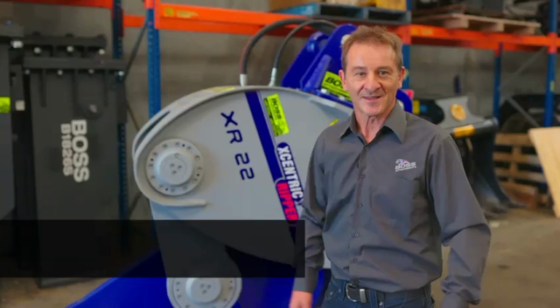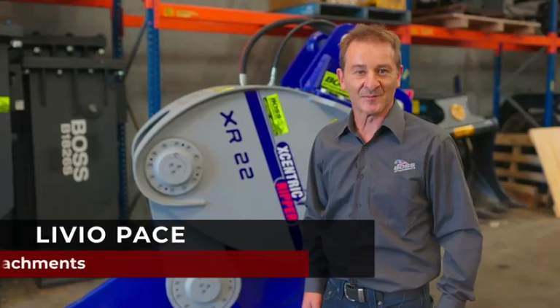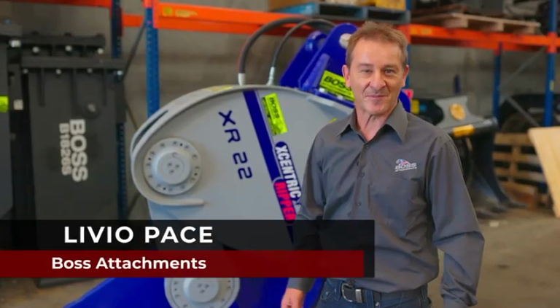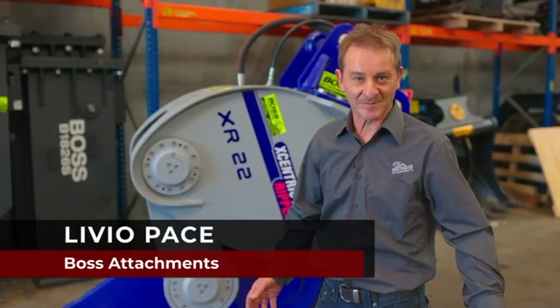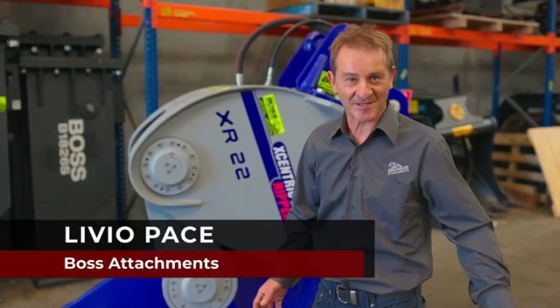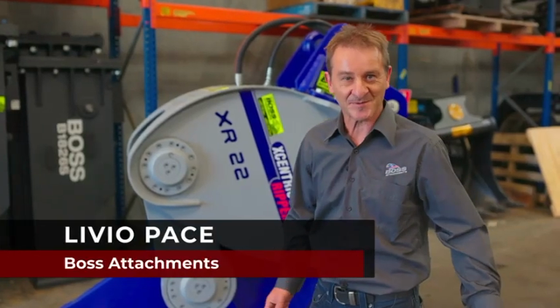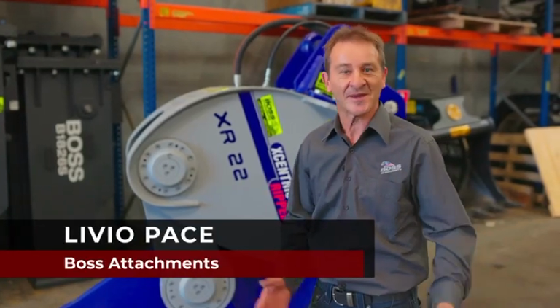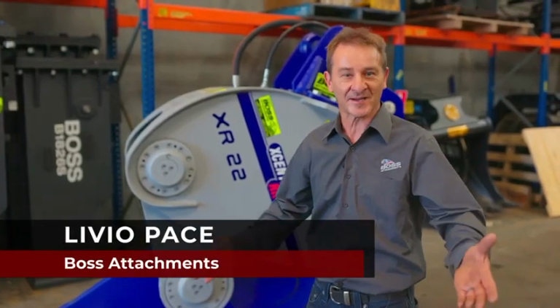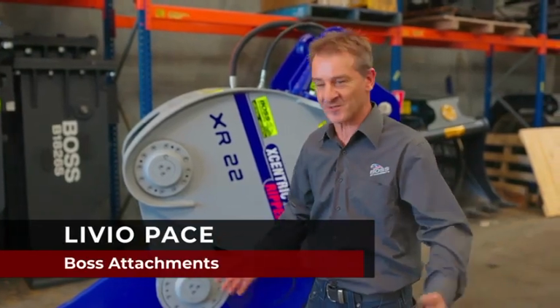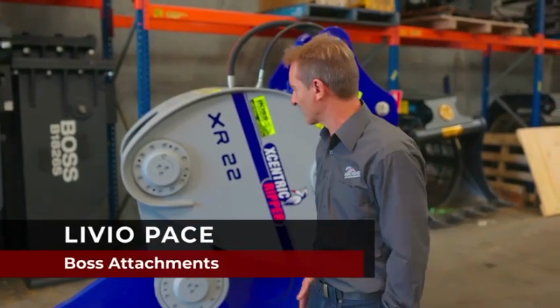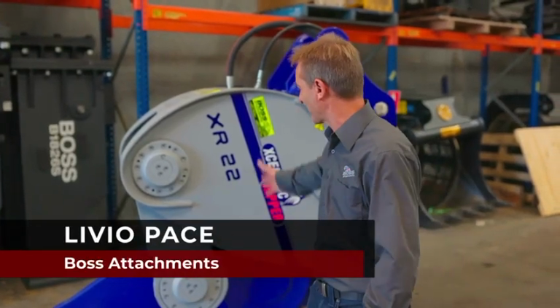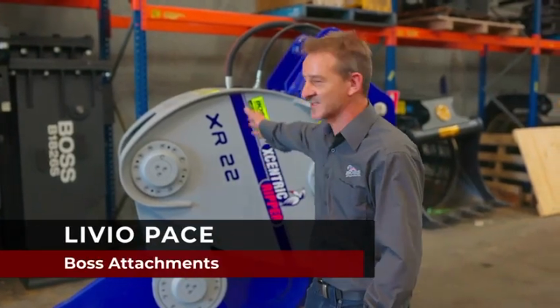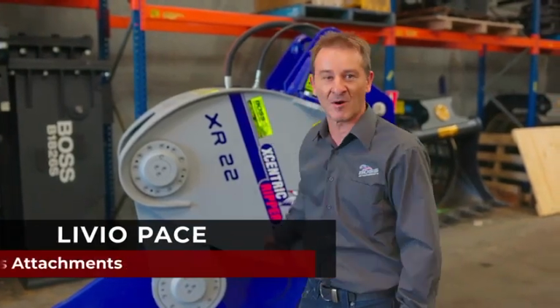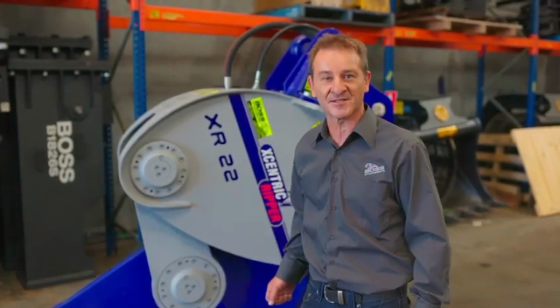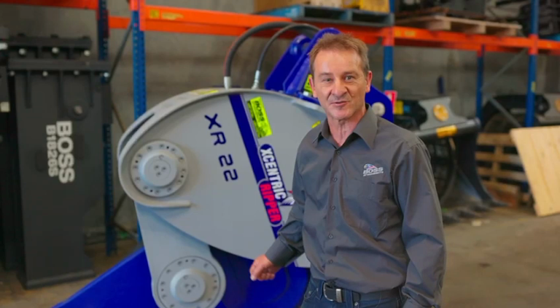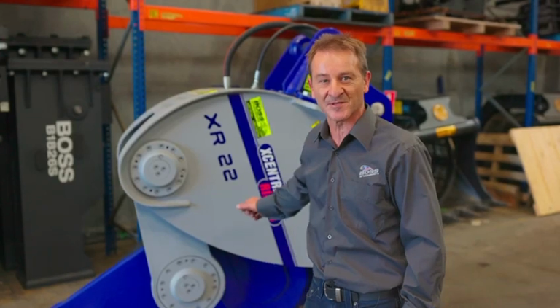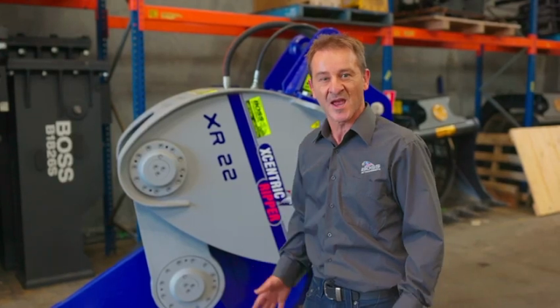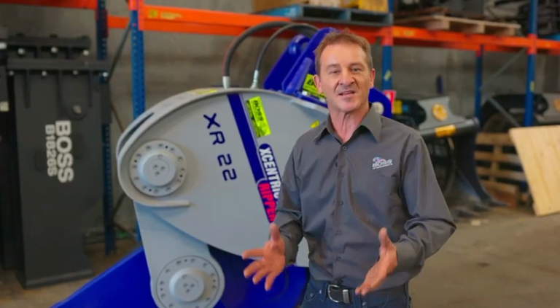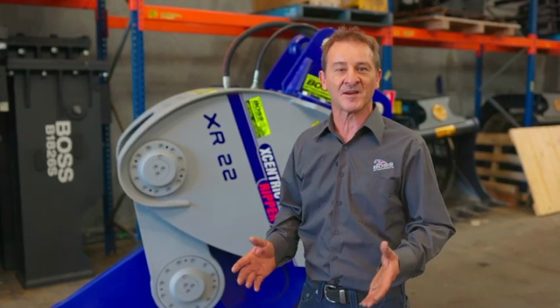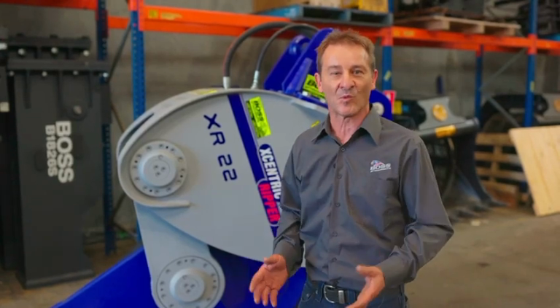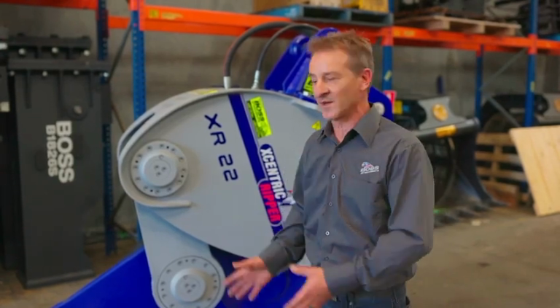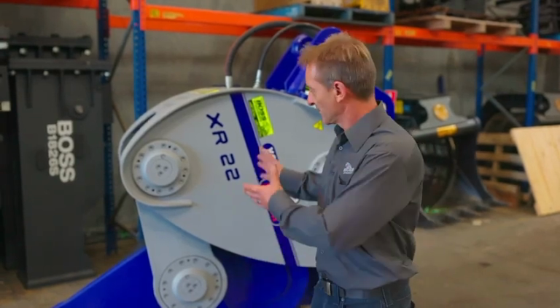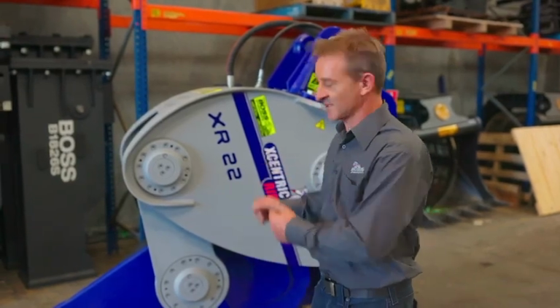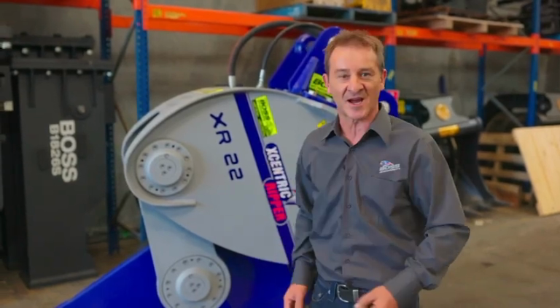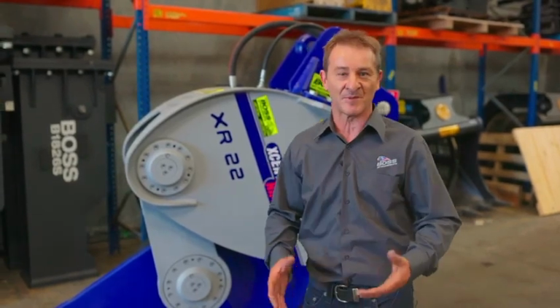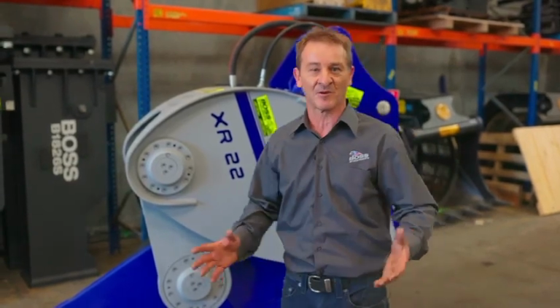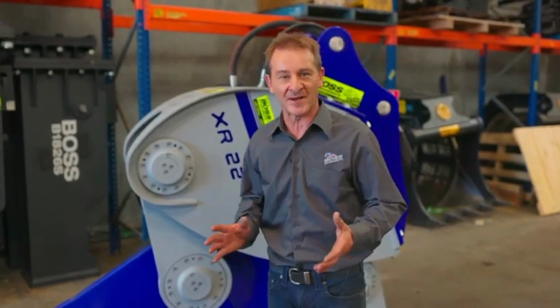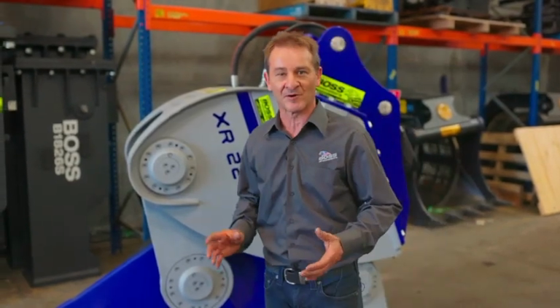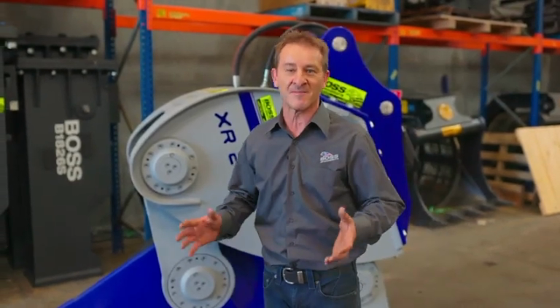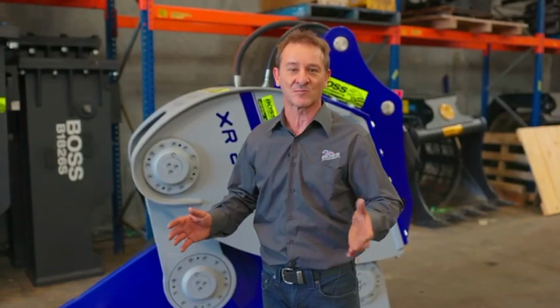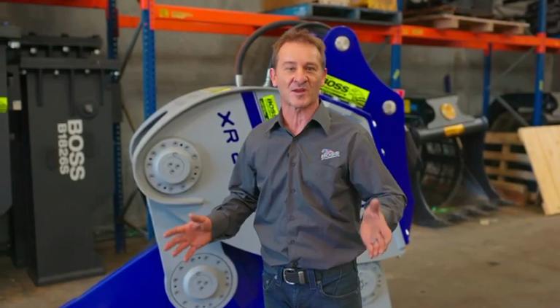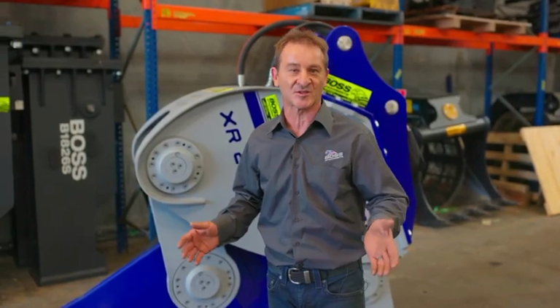G'day, I'm Livio Pace from Boss Attachments. I'm here today to speak to you a little bit about the XR Mining Series Rippers and explain to you why these things are the be-all and end-all in mass rock extraction.